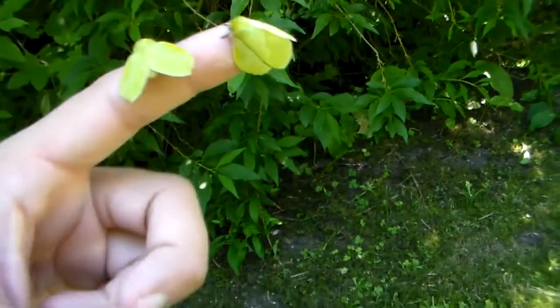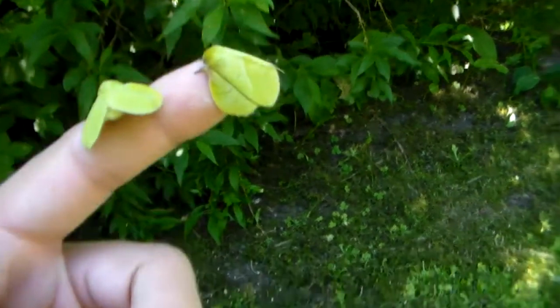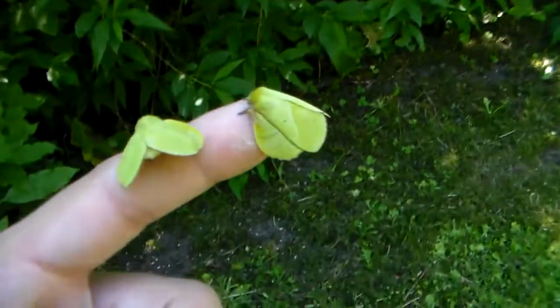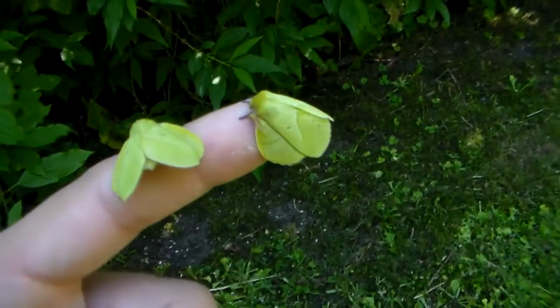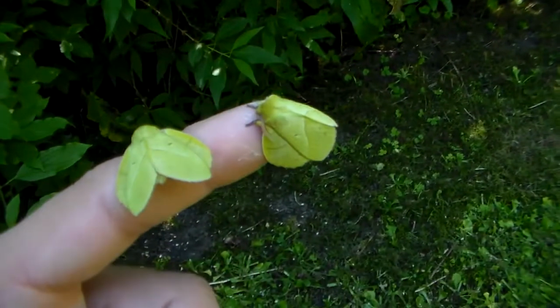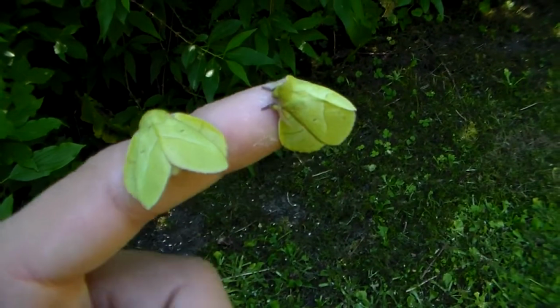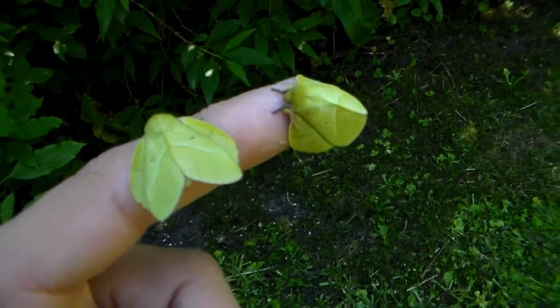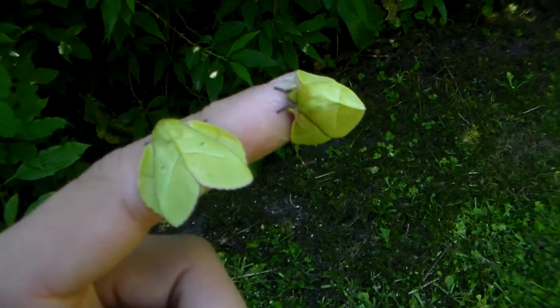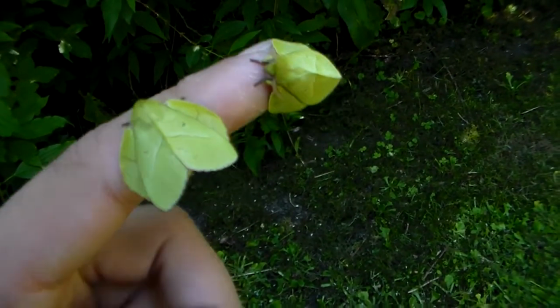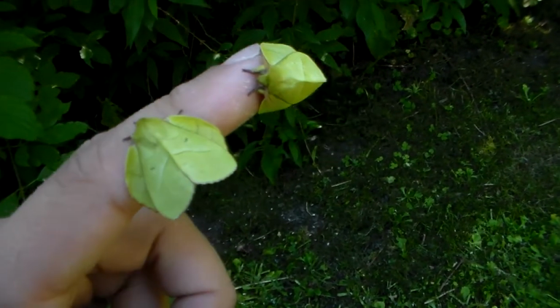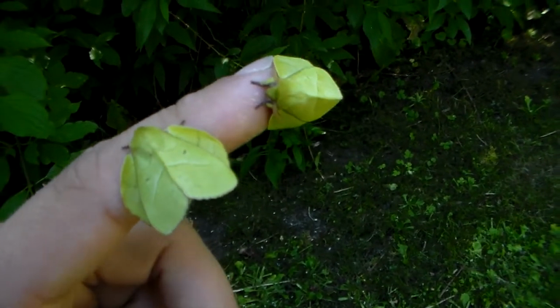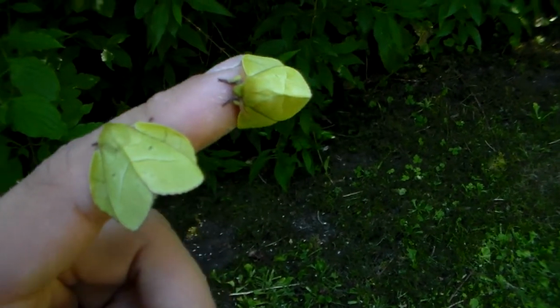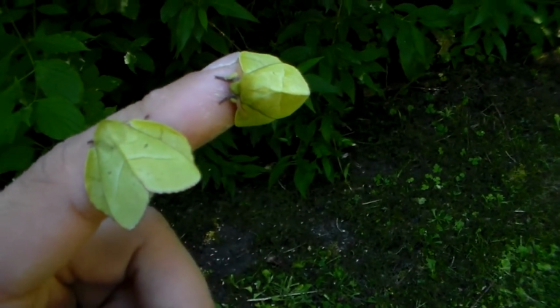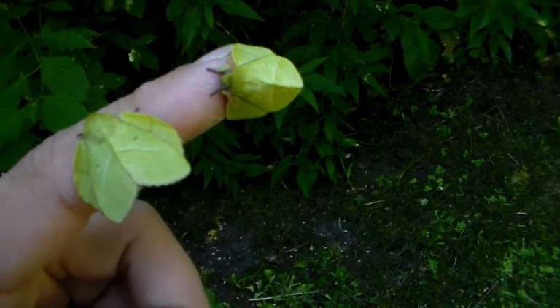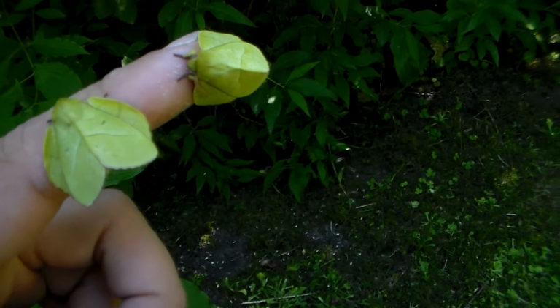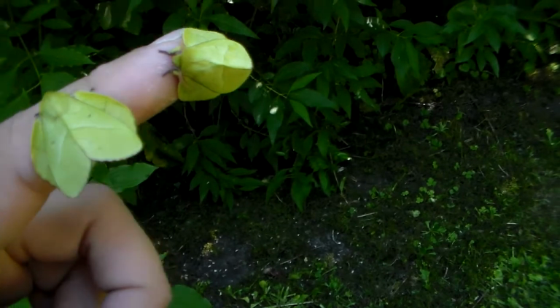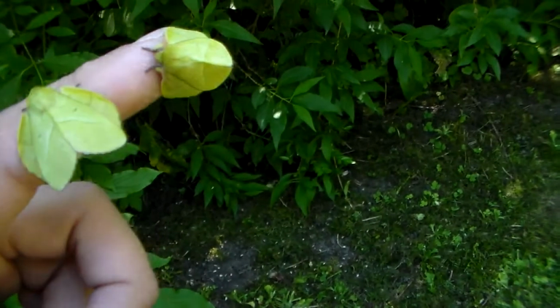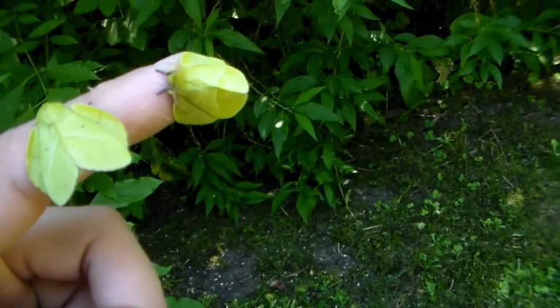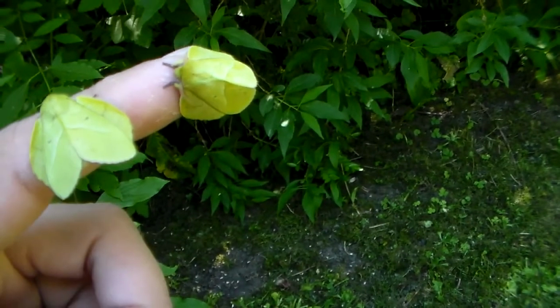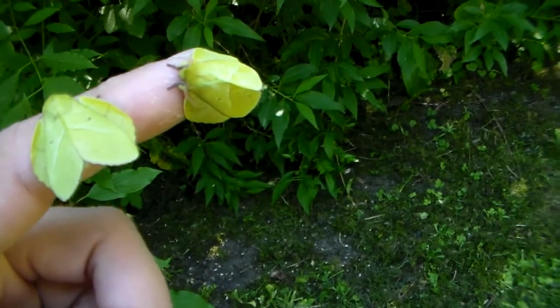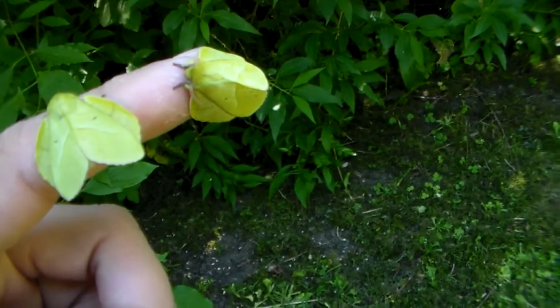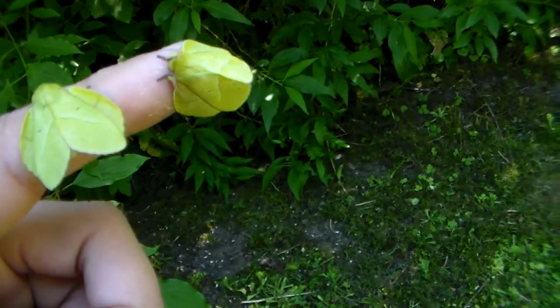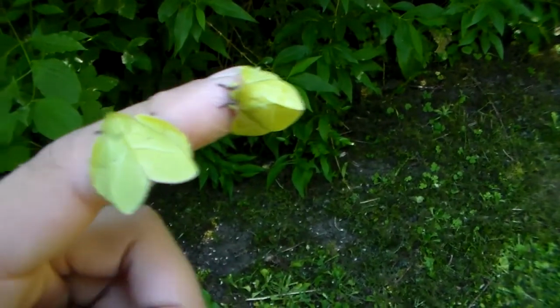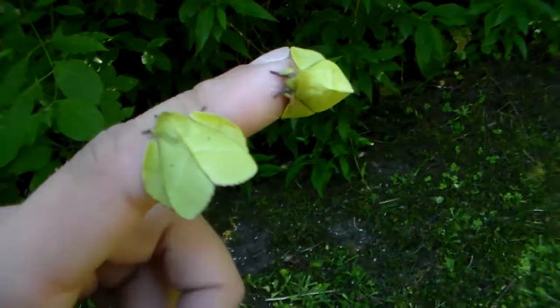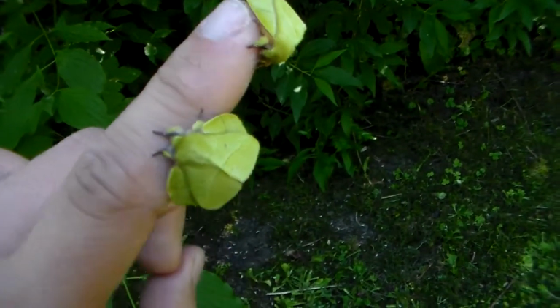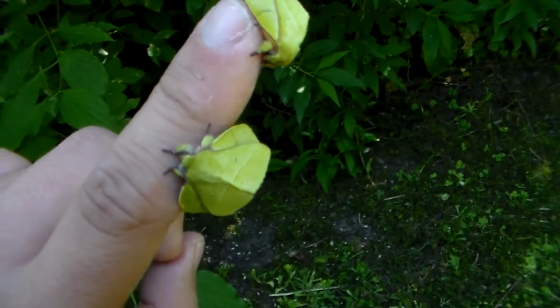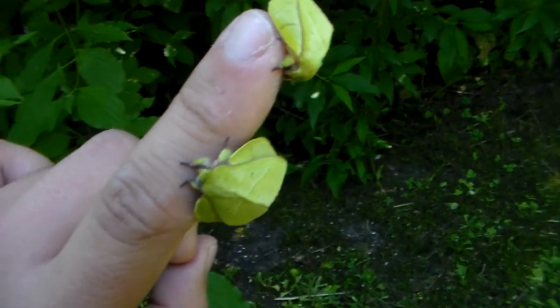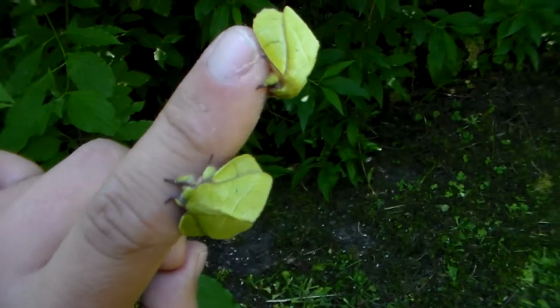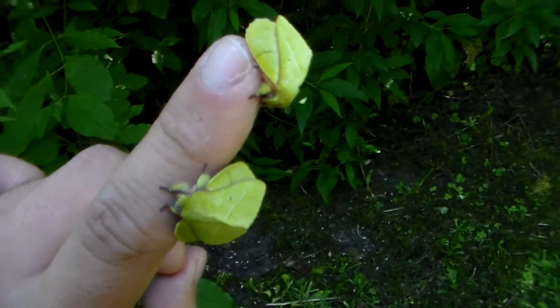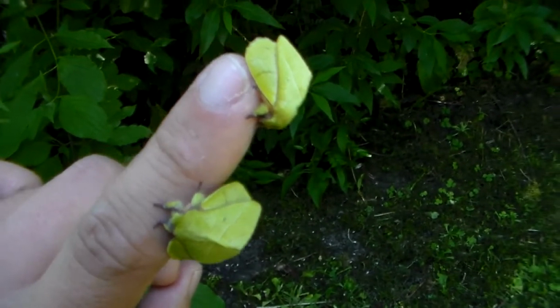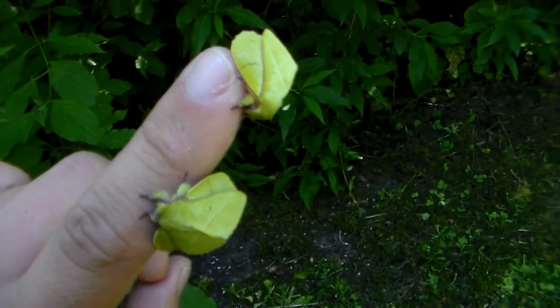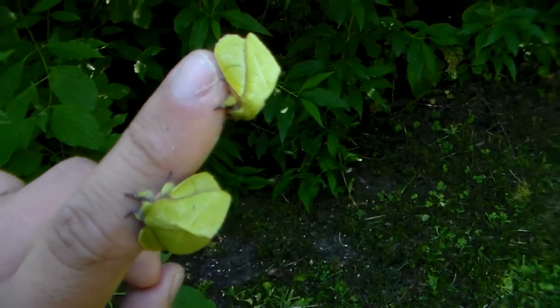They are easy to rear on eucalyptus but they grow very slow, so you have to get used to that. Otherwise perfect. Thank you for watching.